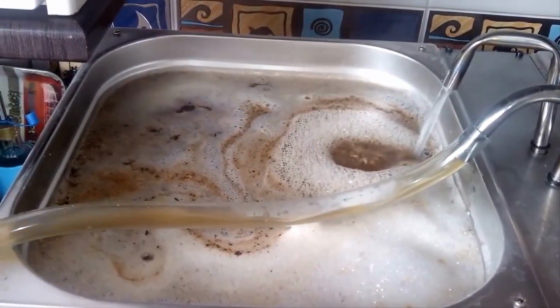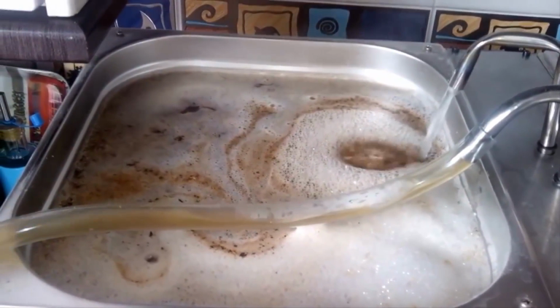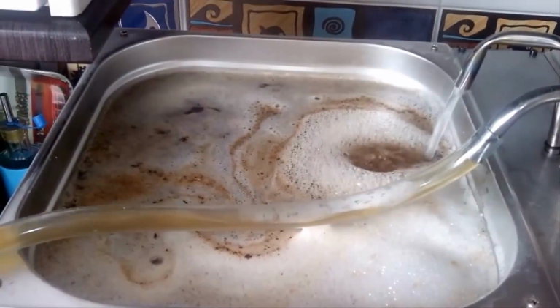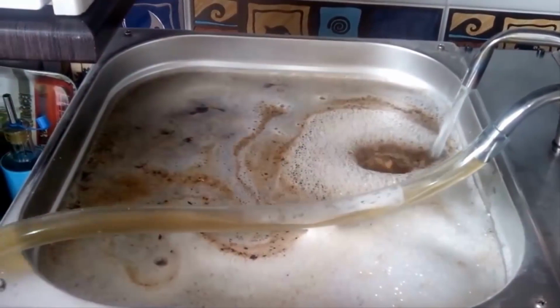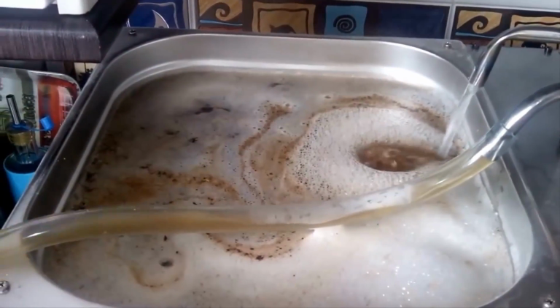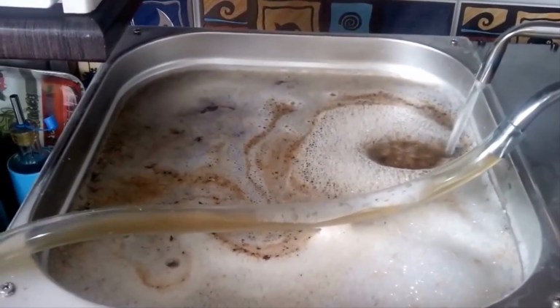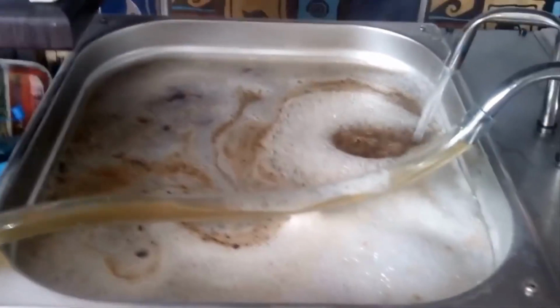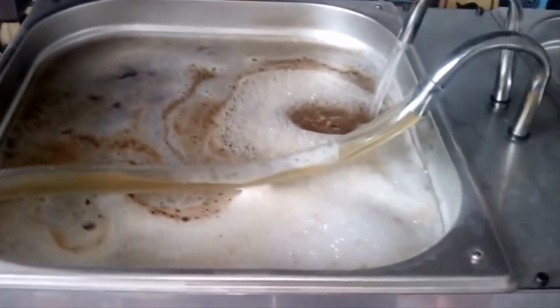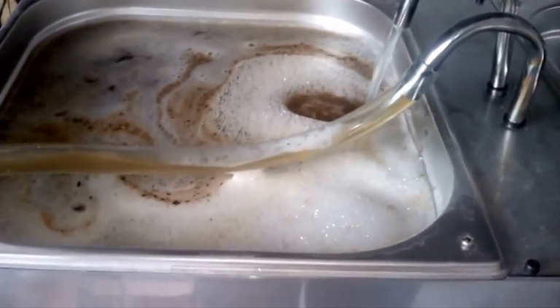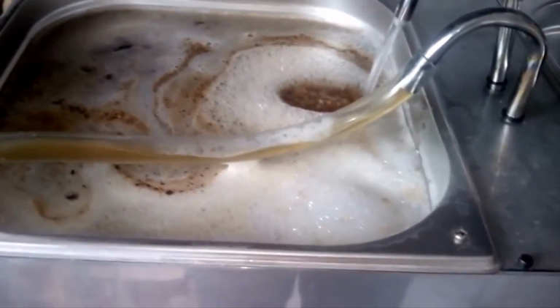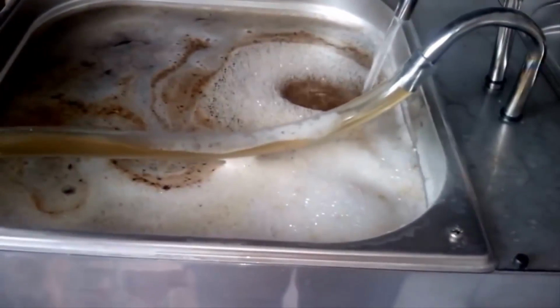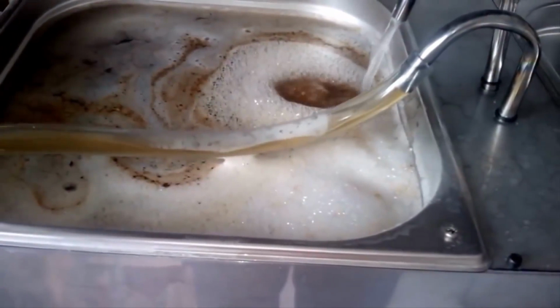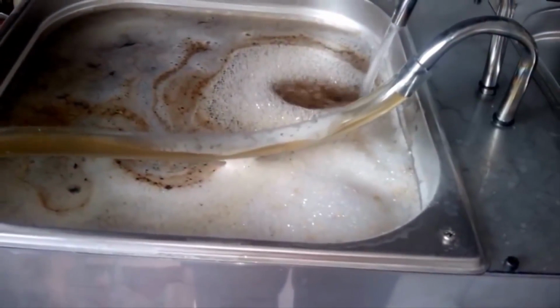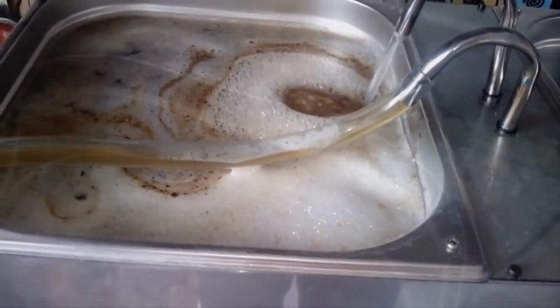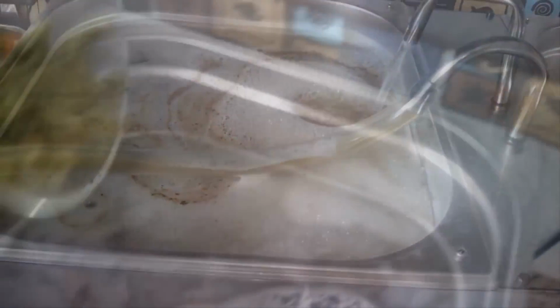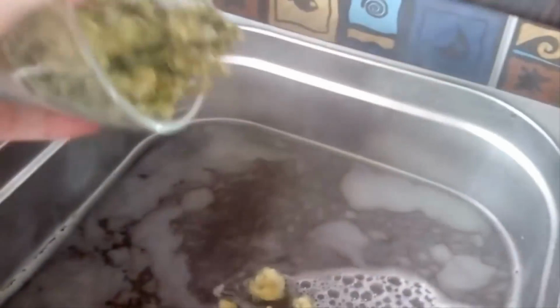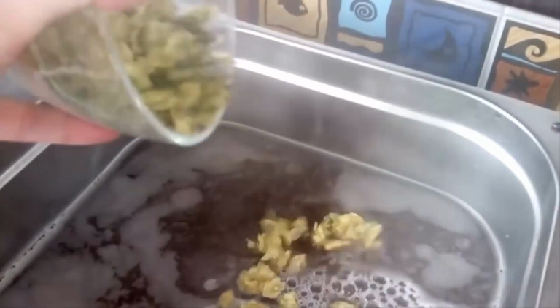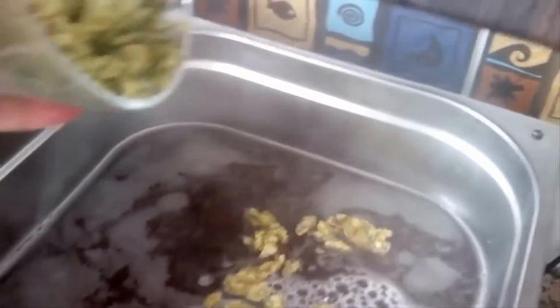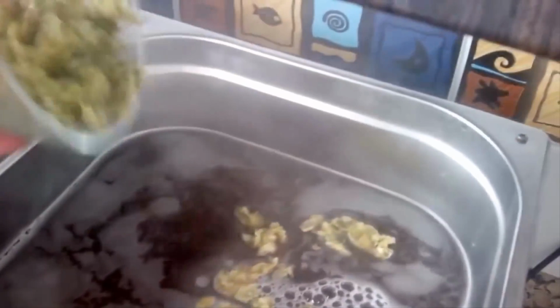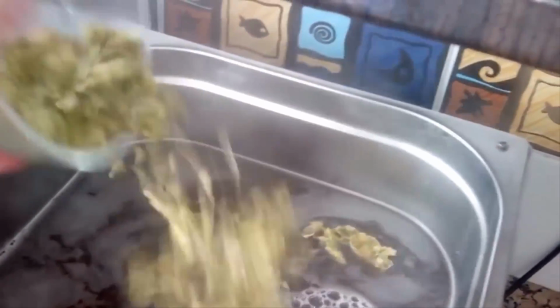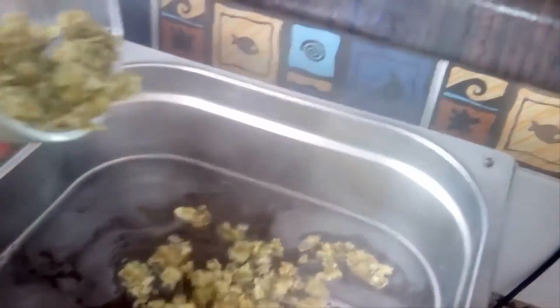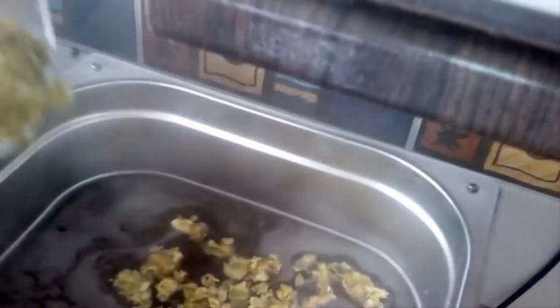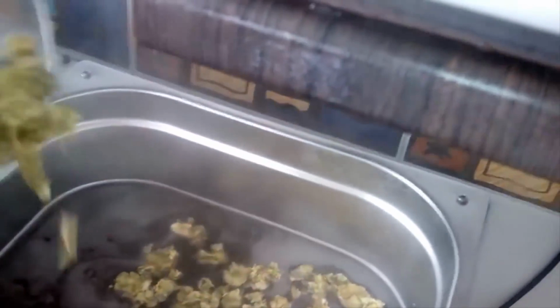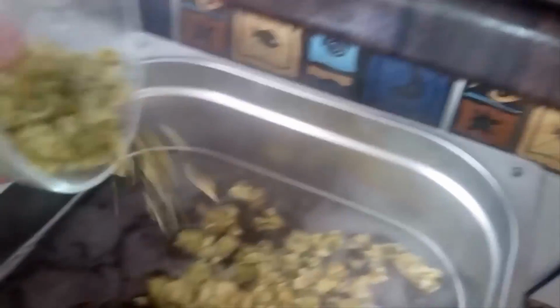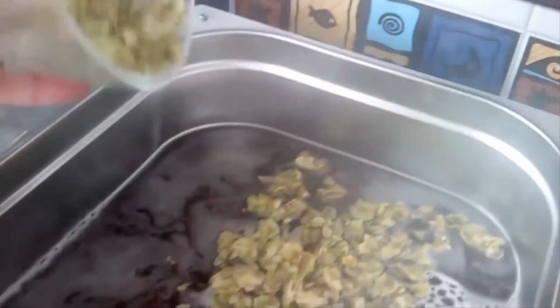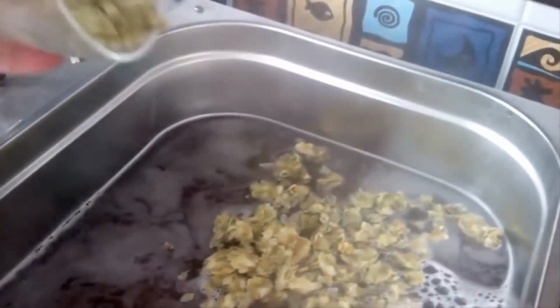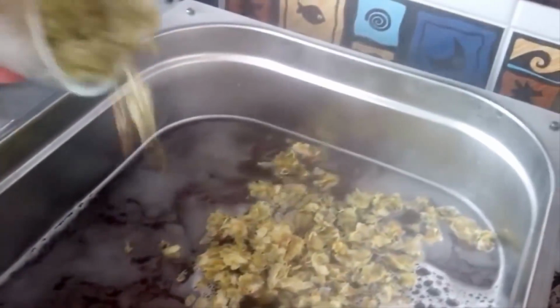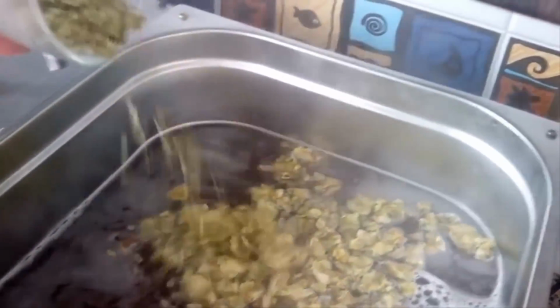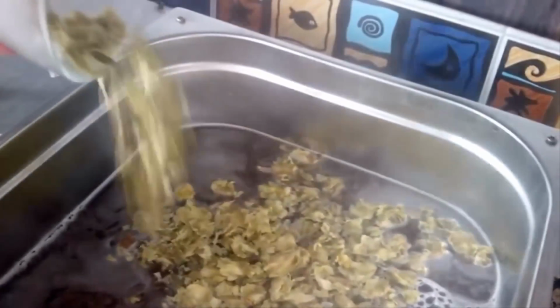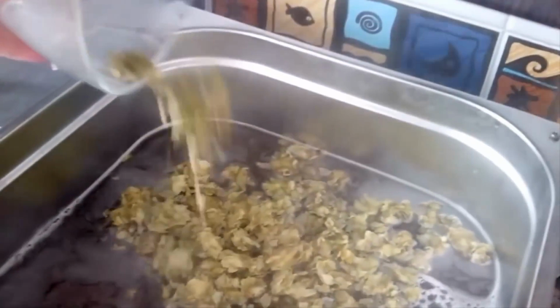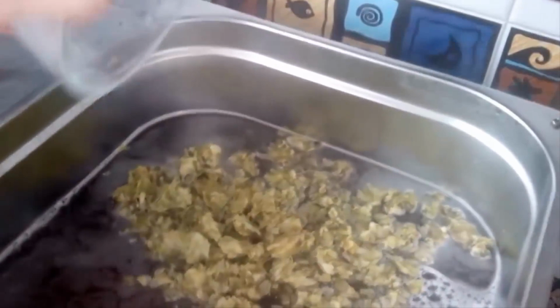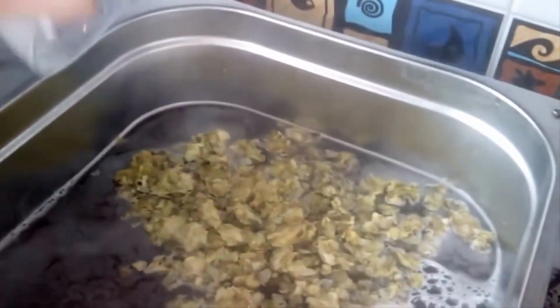After the mash out, everything is ready for grain sparging with the water heated in the right container. At the end, the right container allows us to boil the wort.